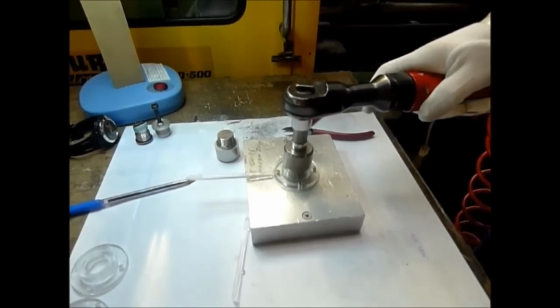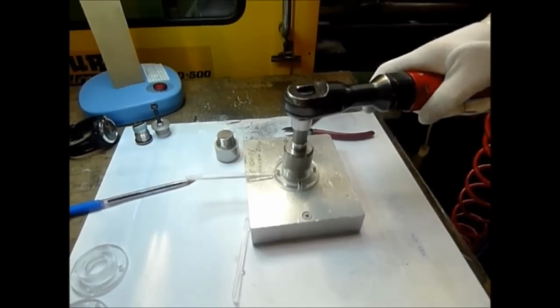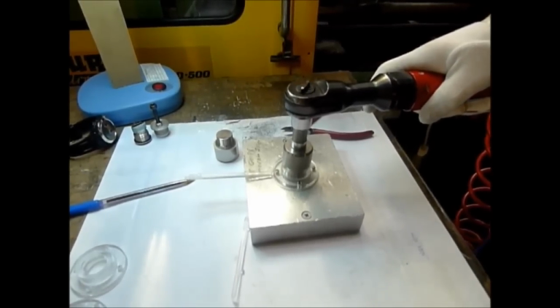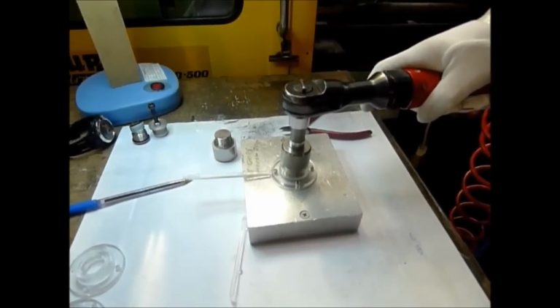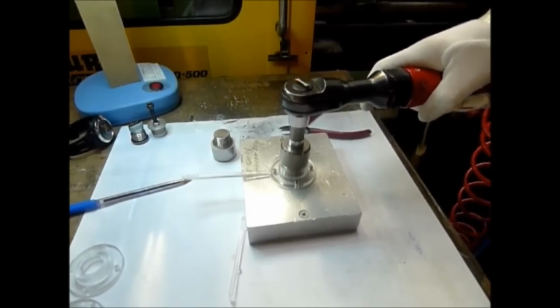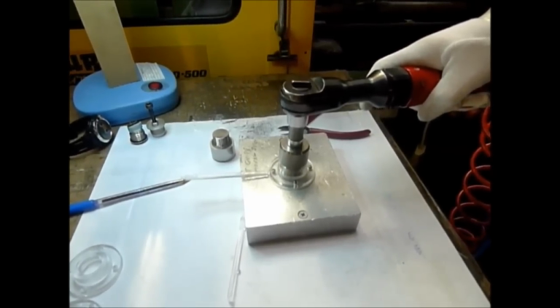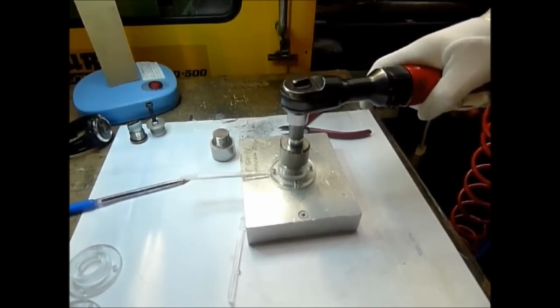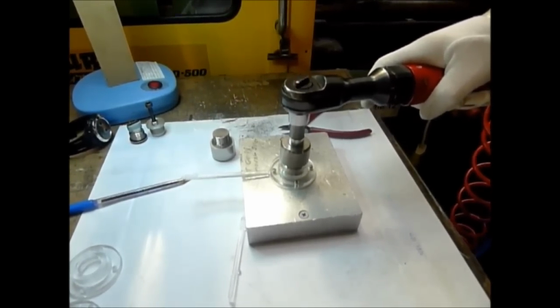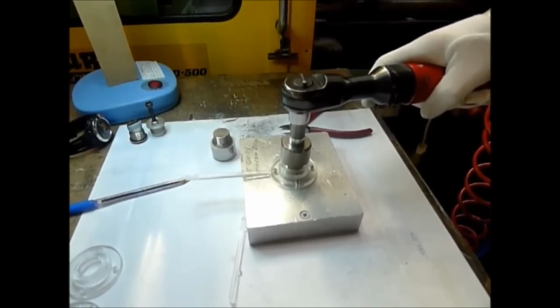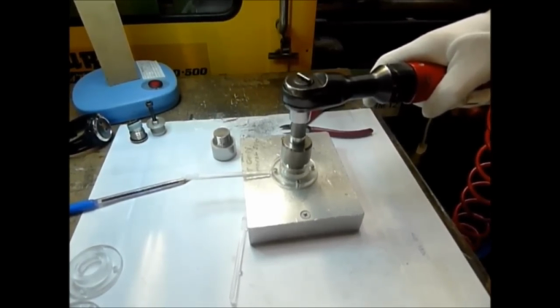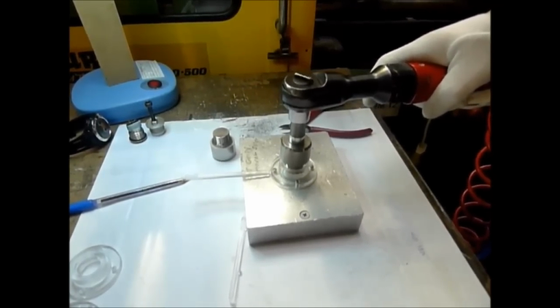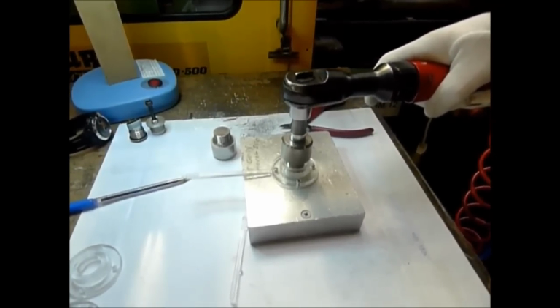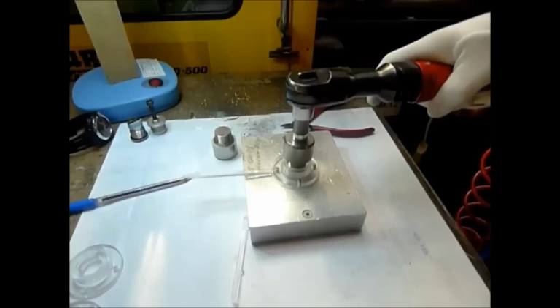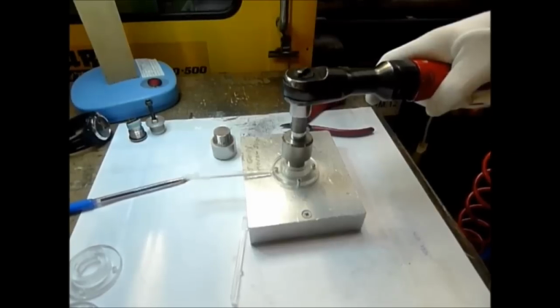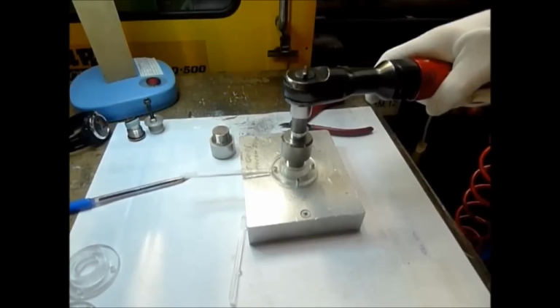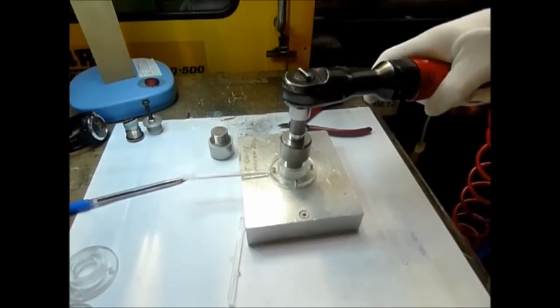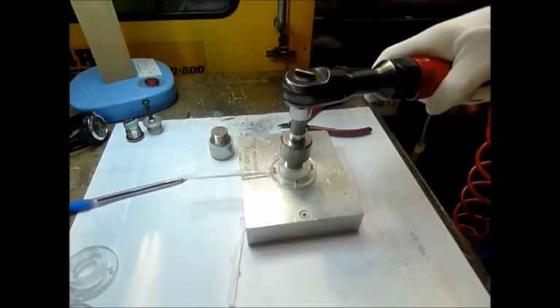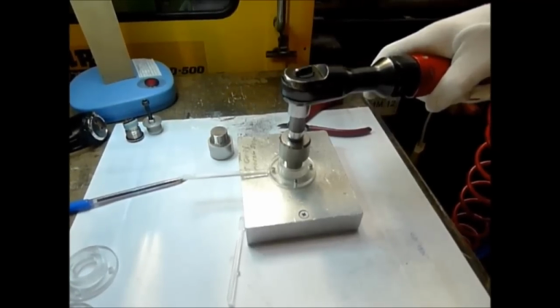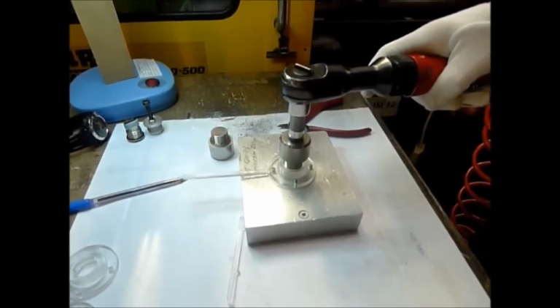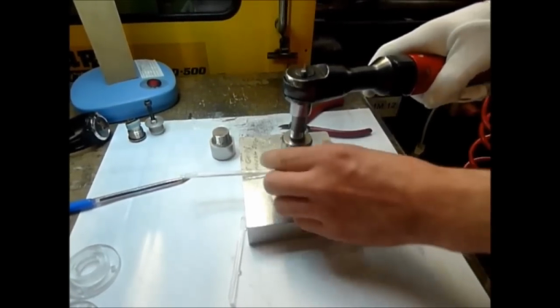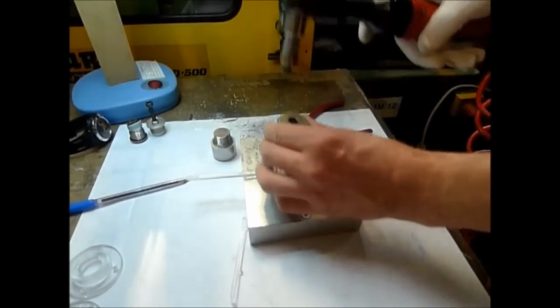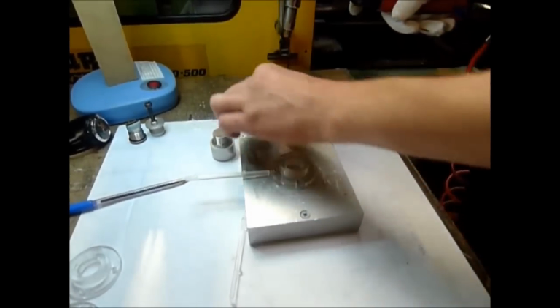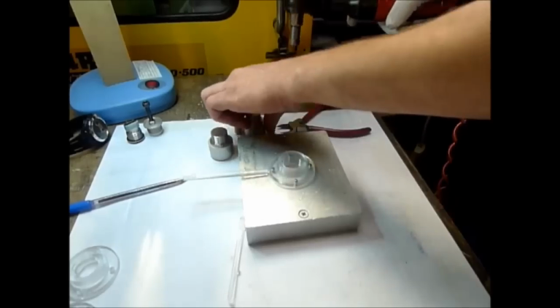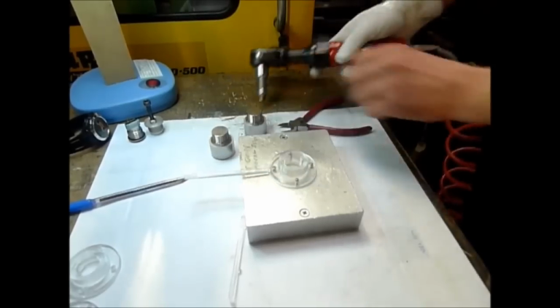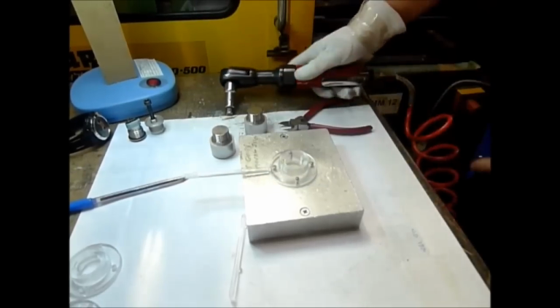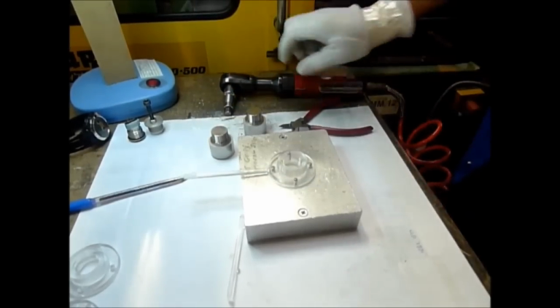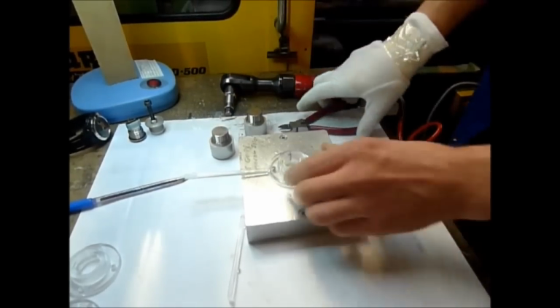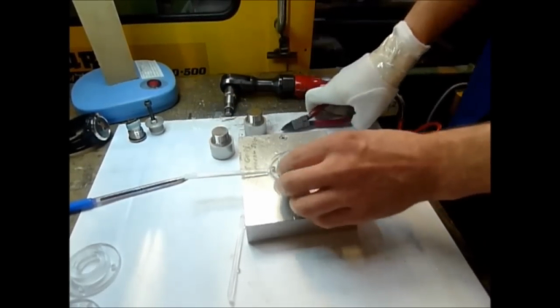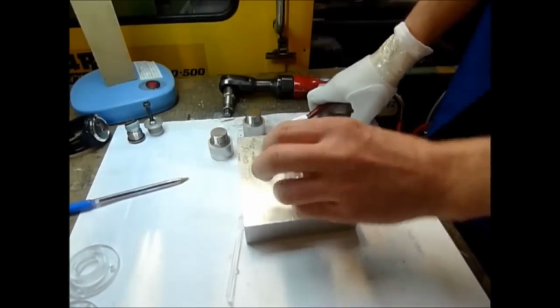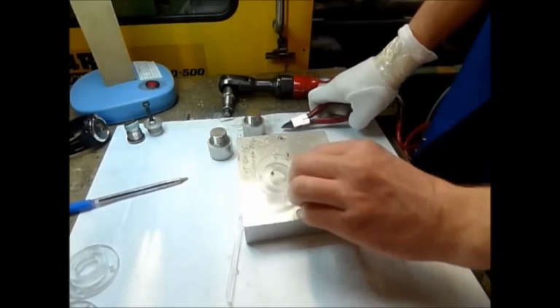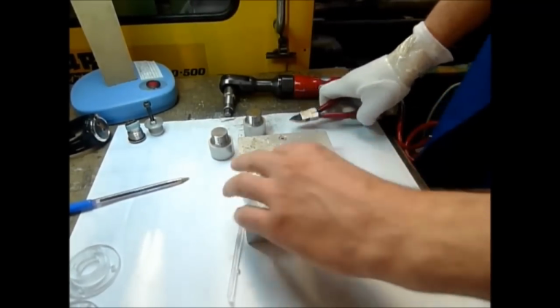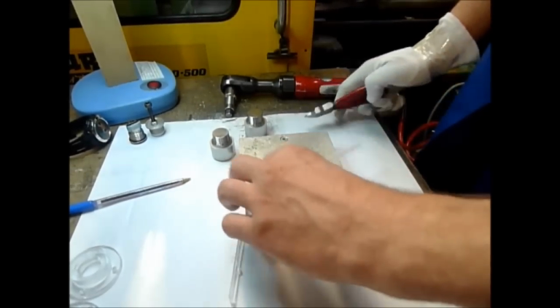The core is now removed from the moulding with the use of a power drill. Finally, the sprue is cut off and the moulding is finished.